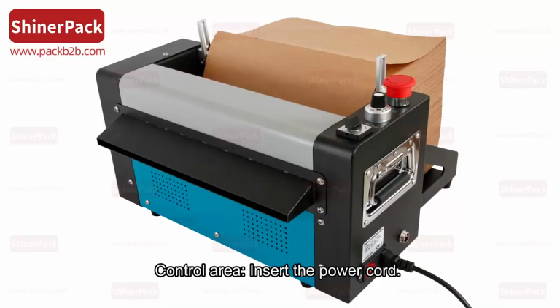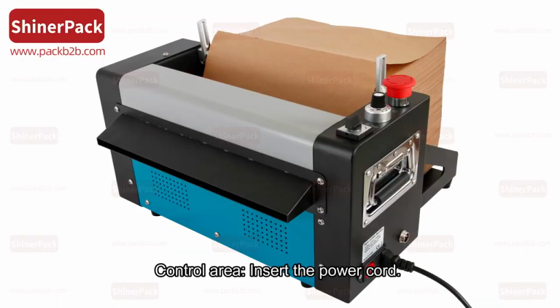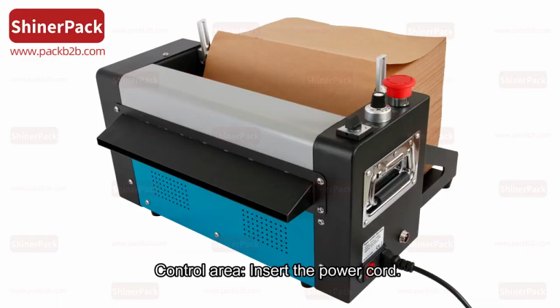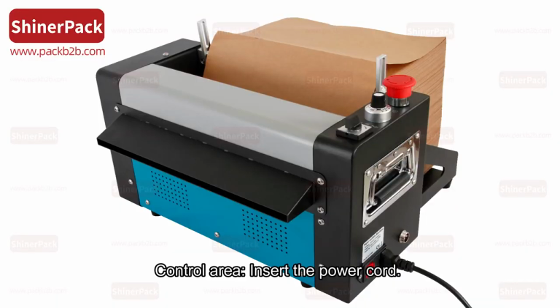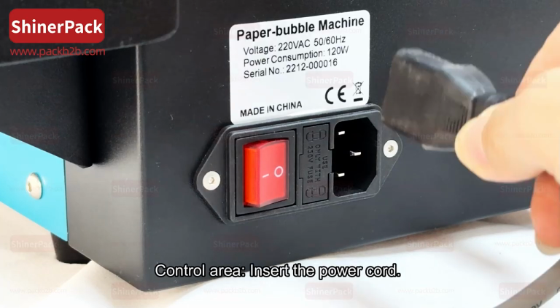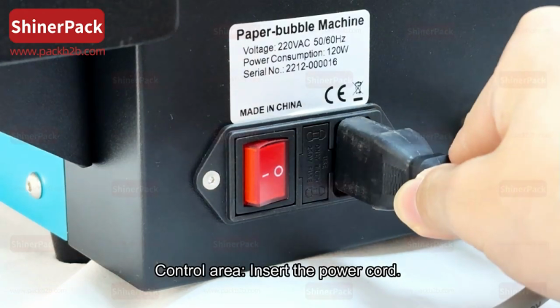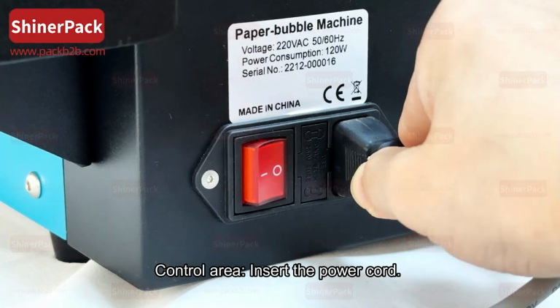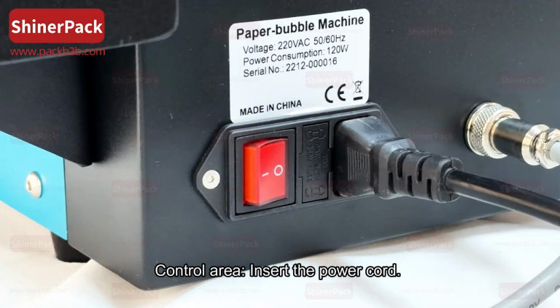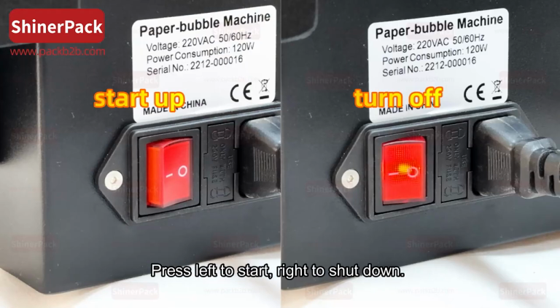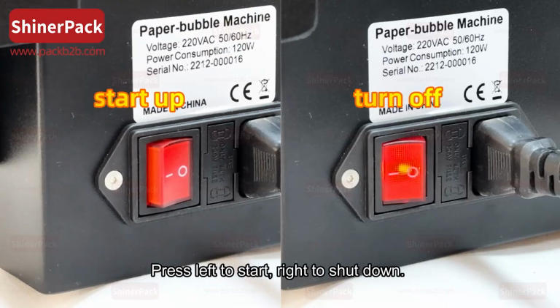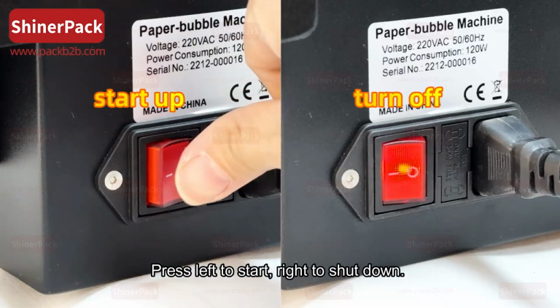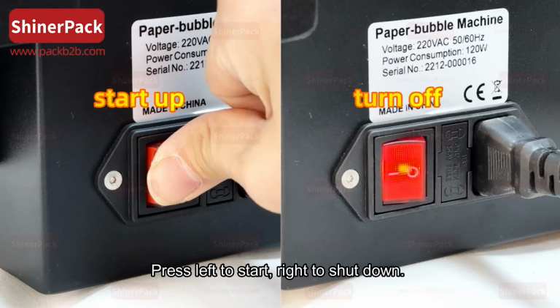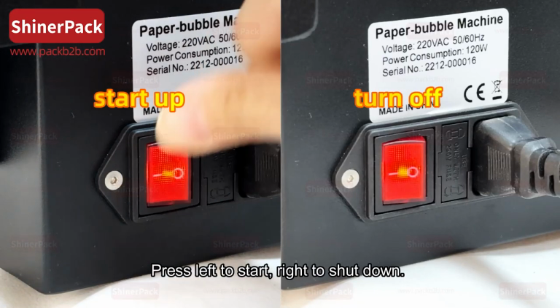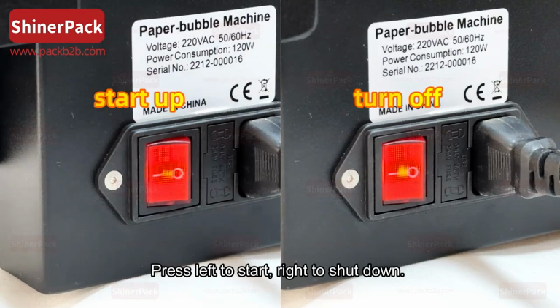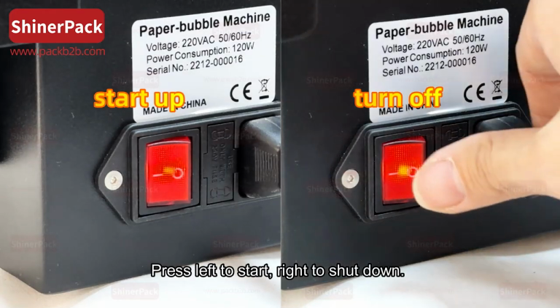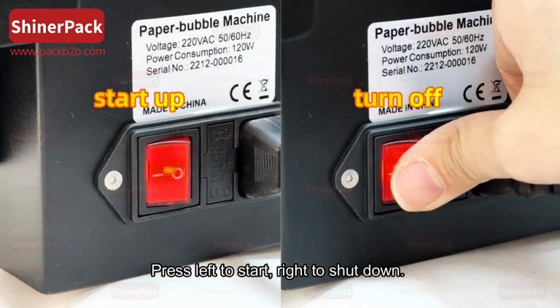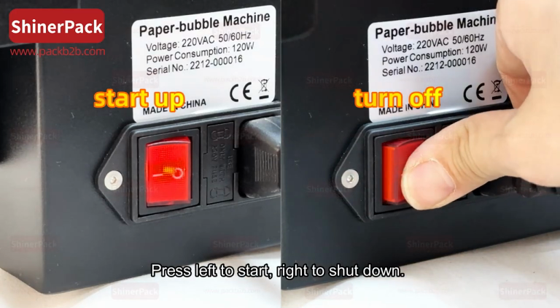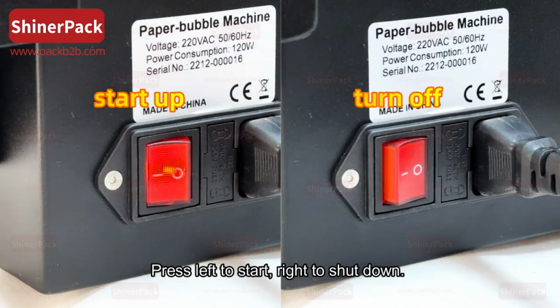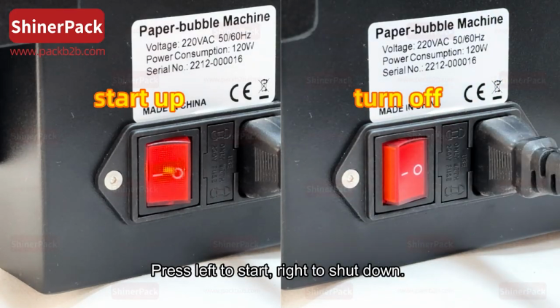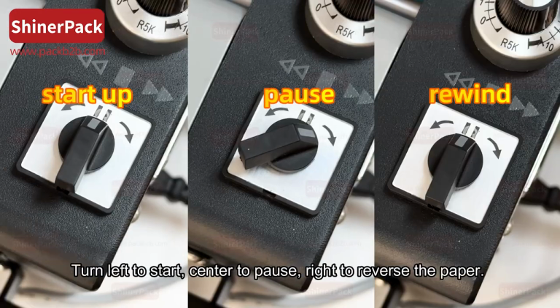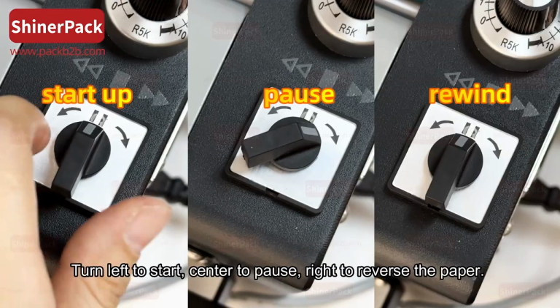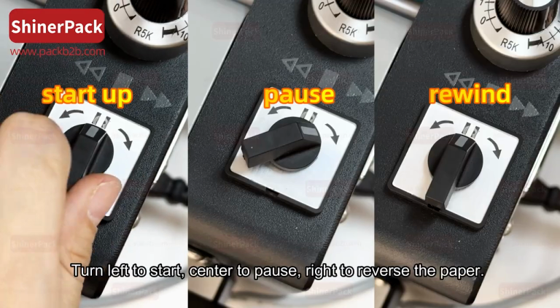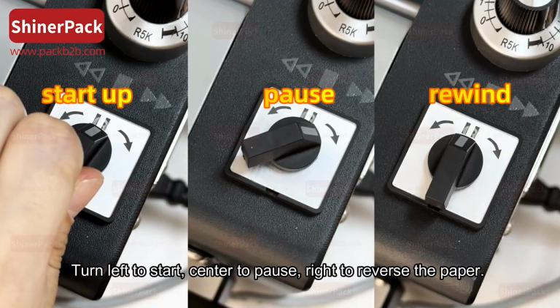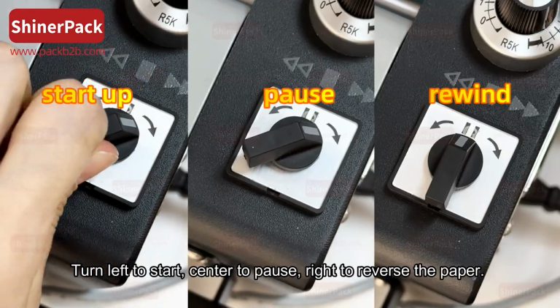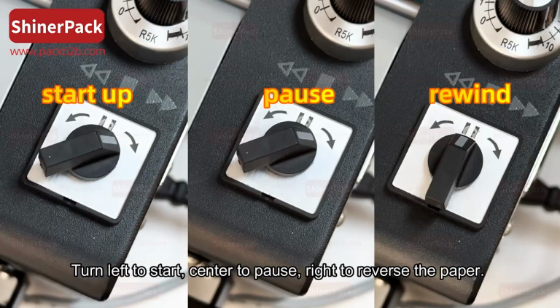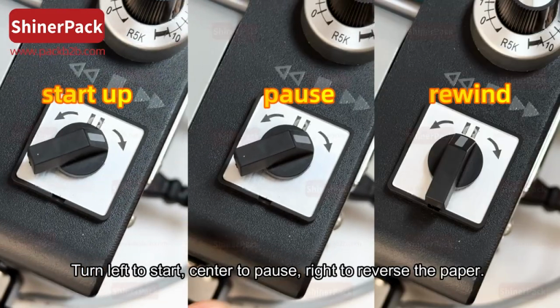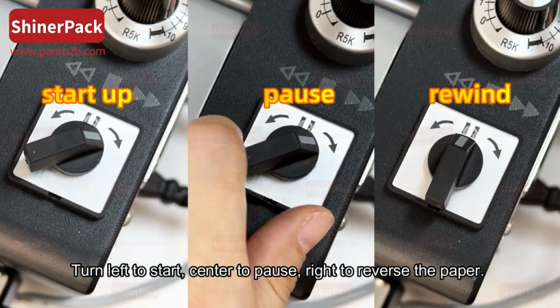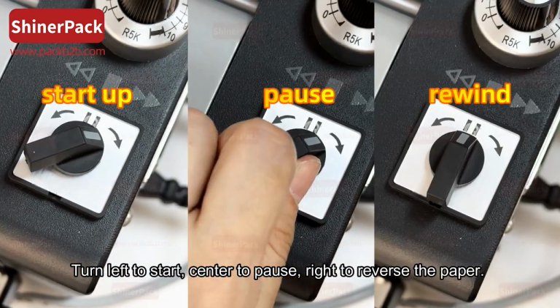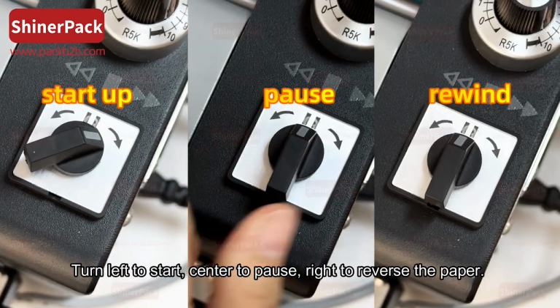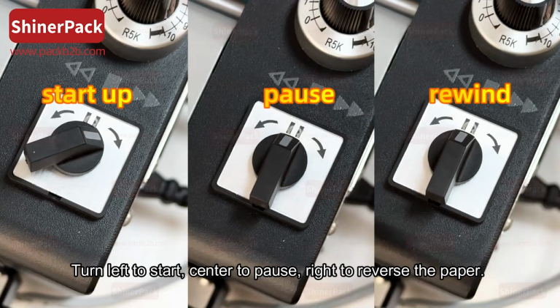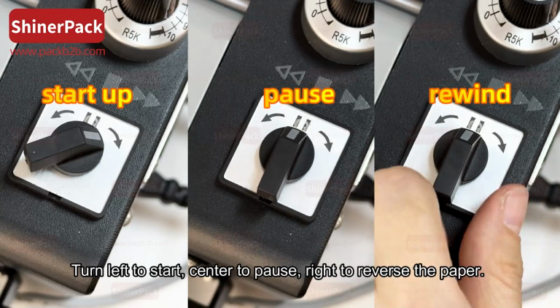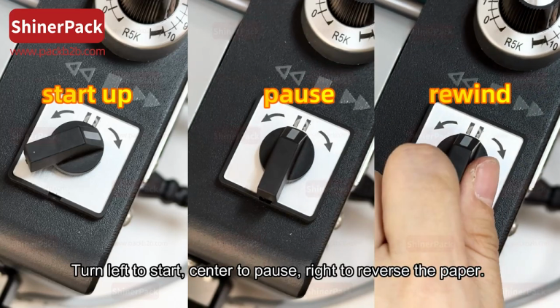Control area: insert the power cord. Press left to start, right to shut down. Turn left to start, center to pause, right to reverse the paper.